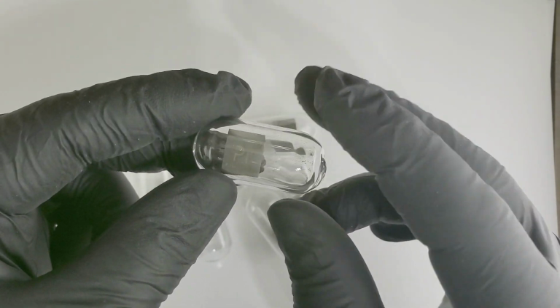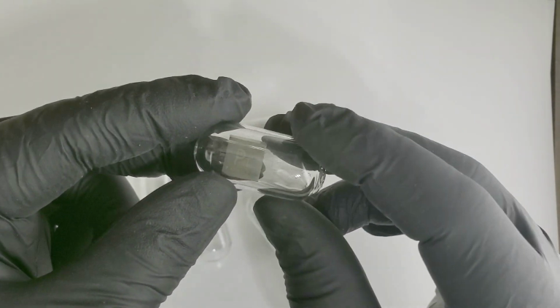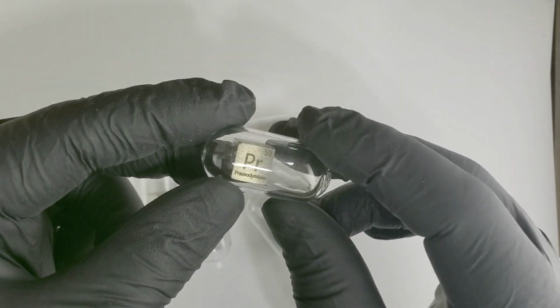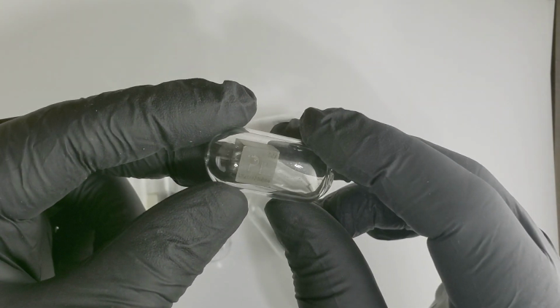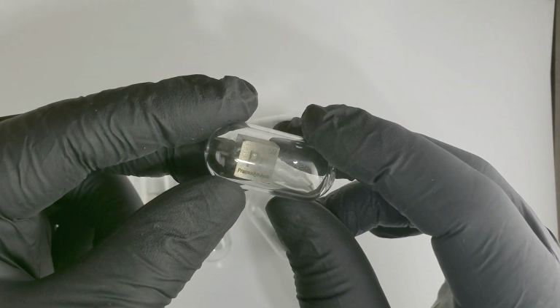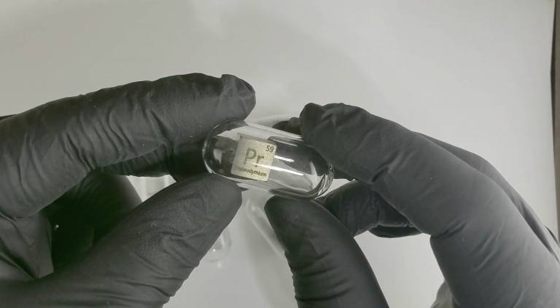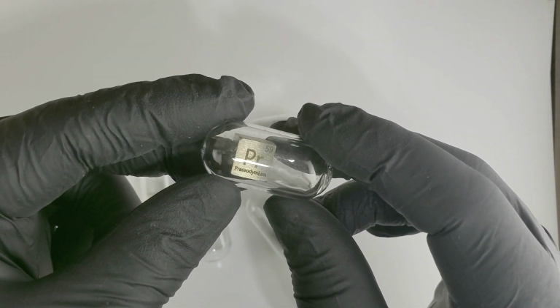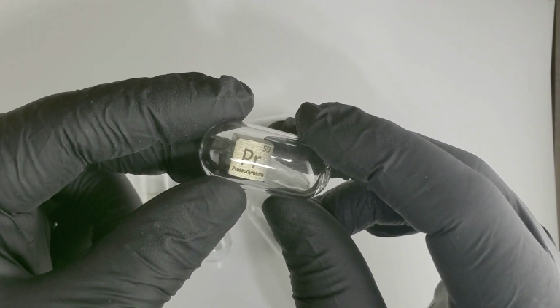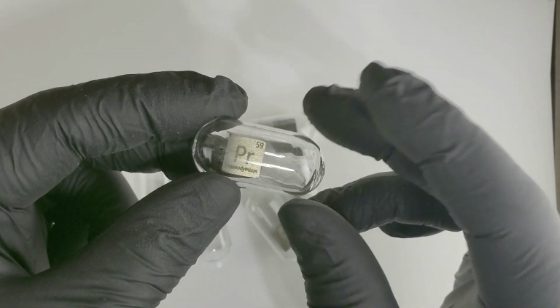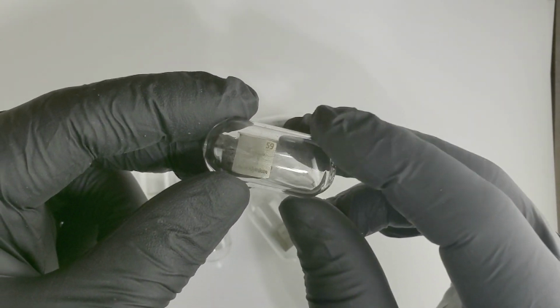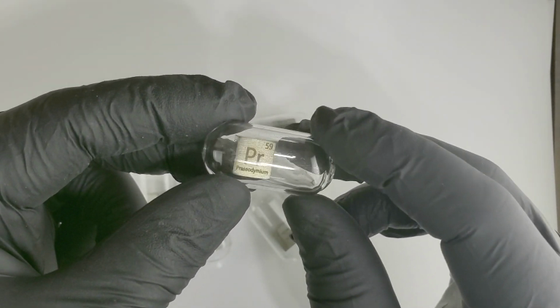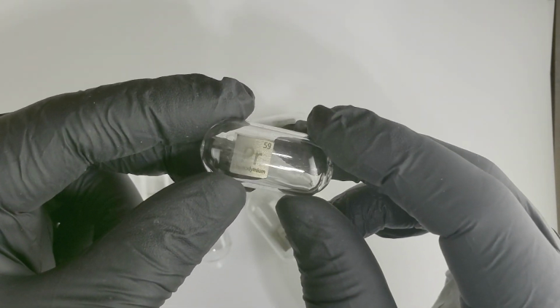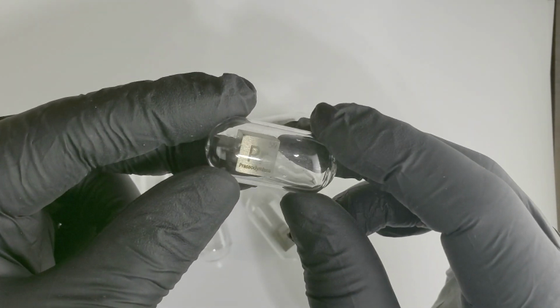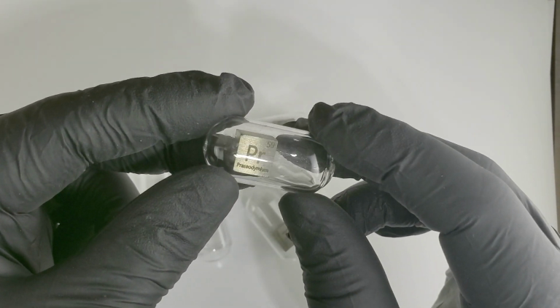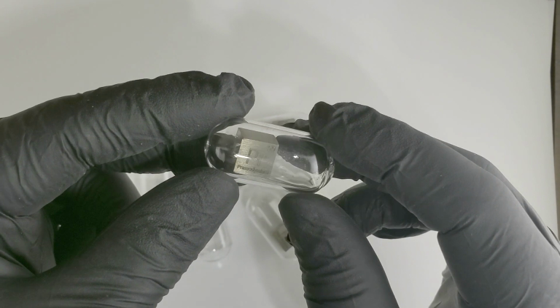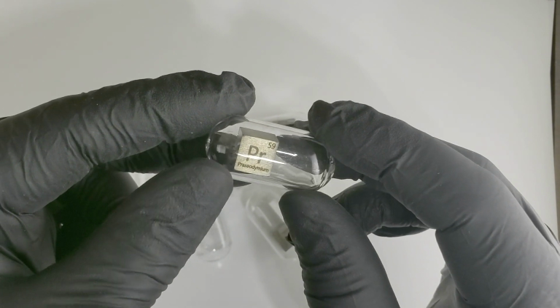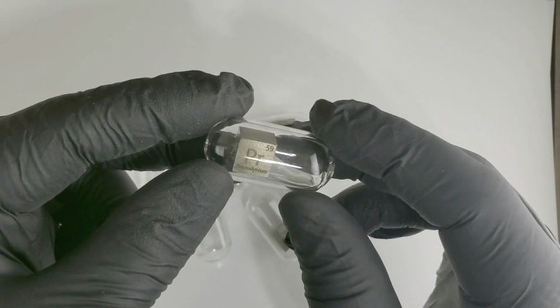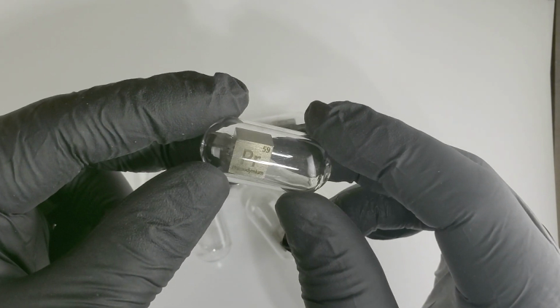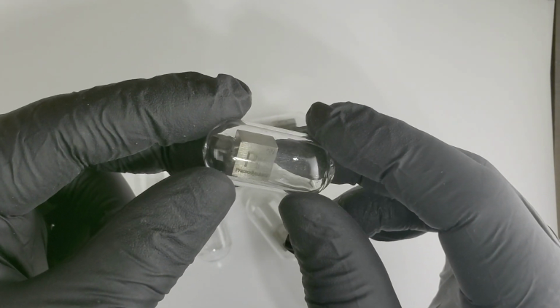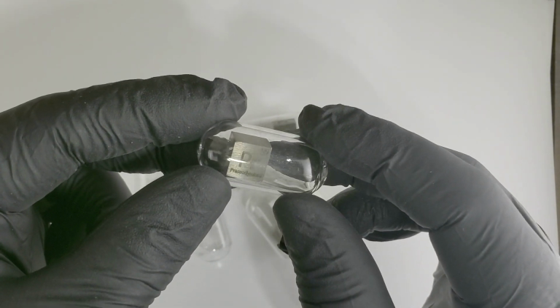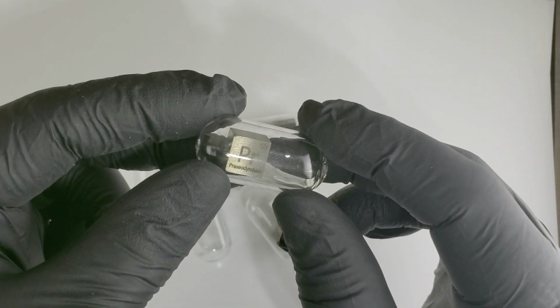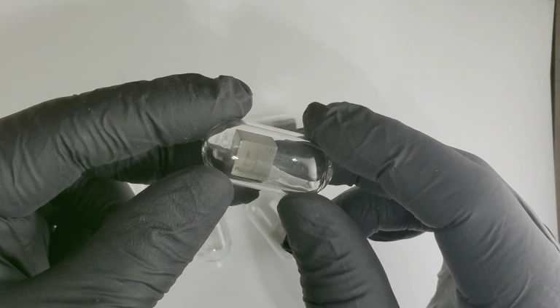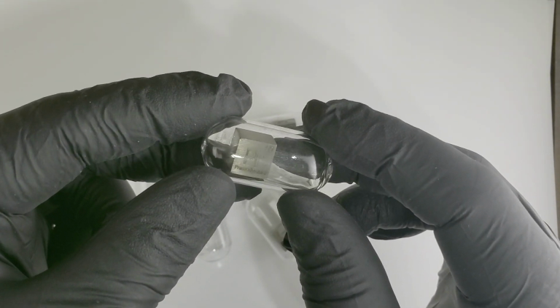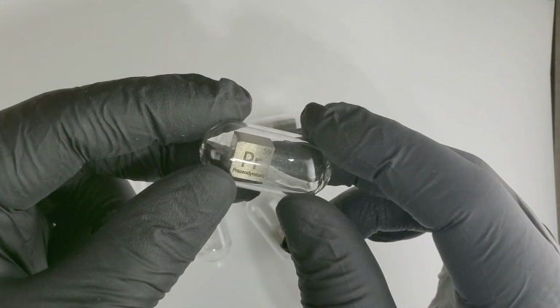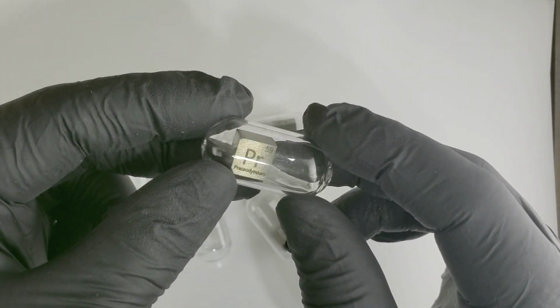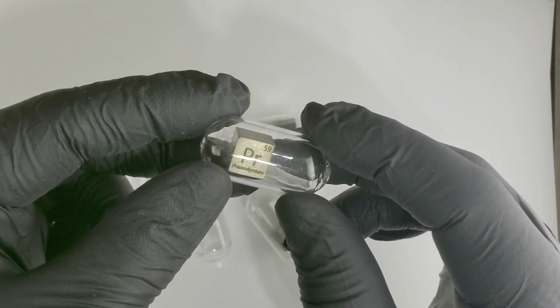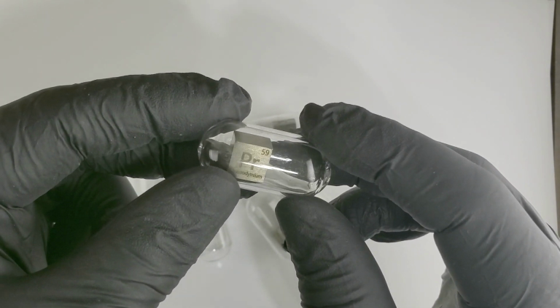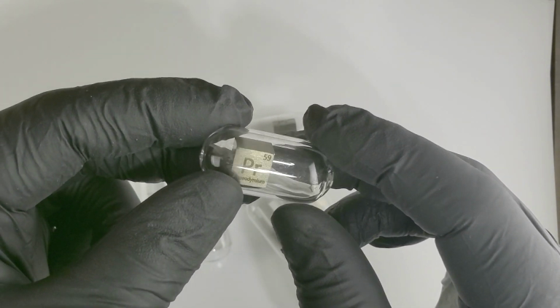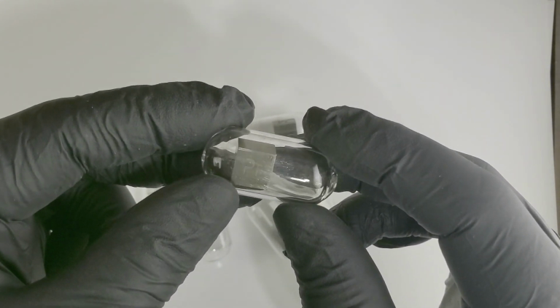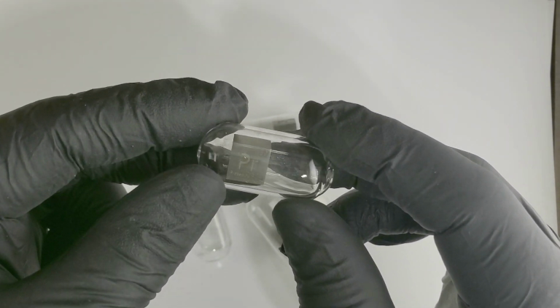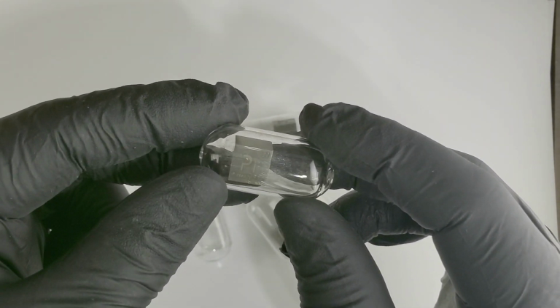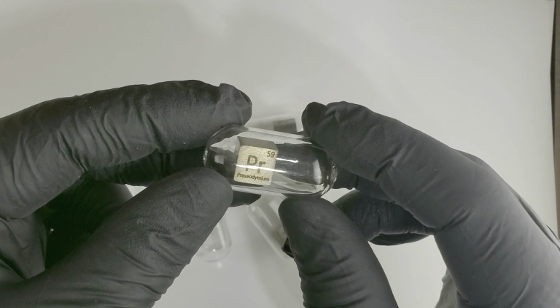There's no coating you can apply or anything like that. It has to be kept under argon gas or a vacuum — or some other noble gas — that is it.